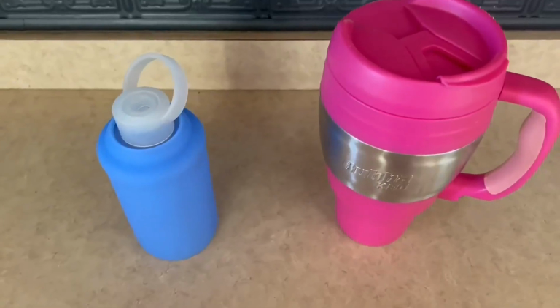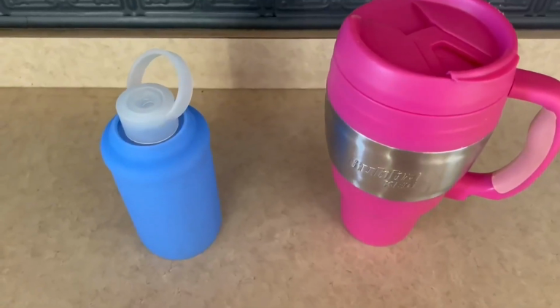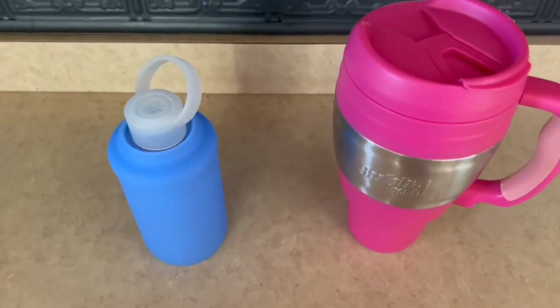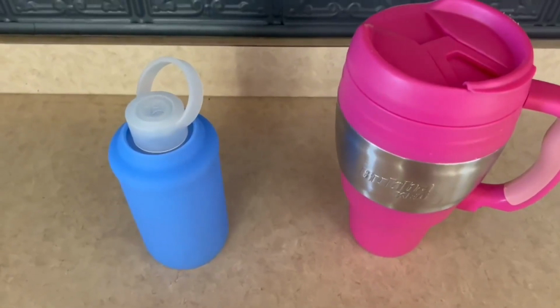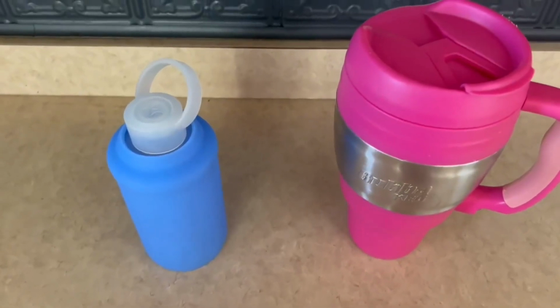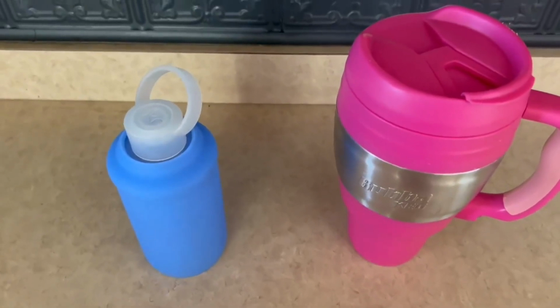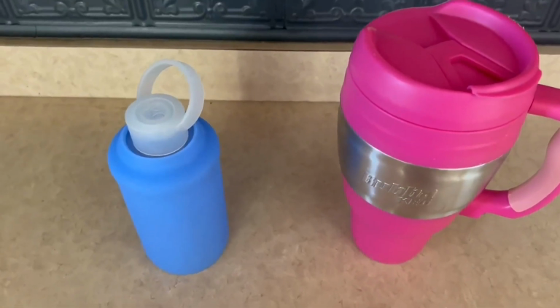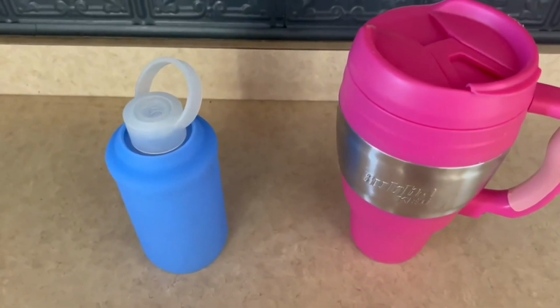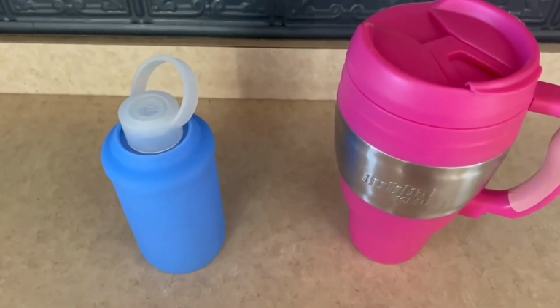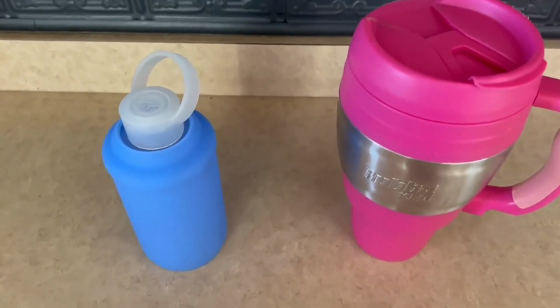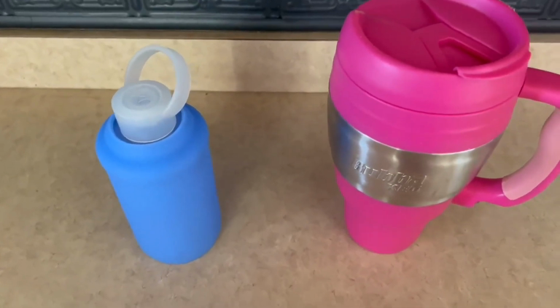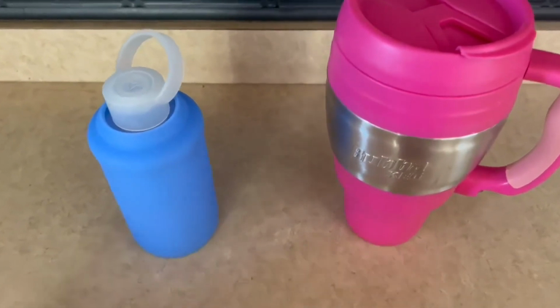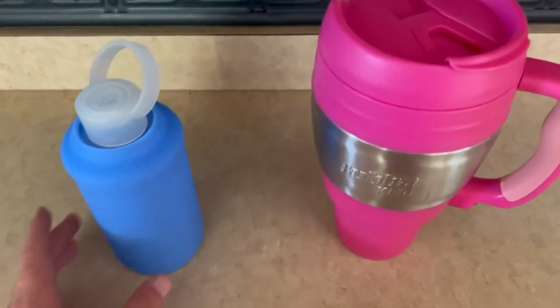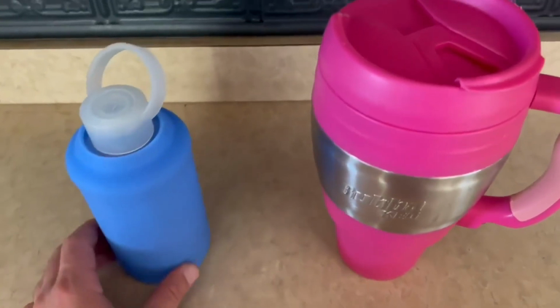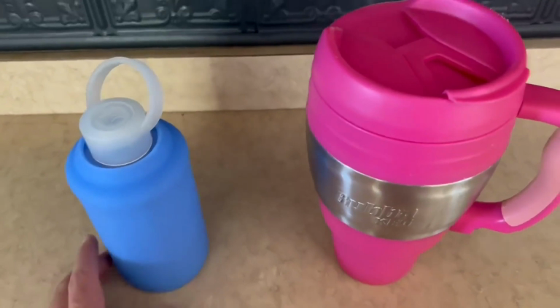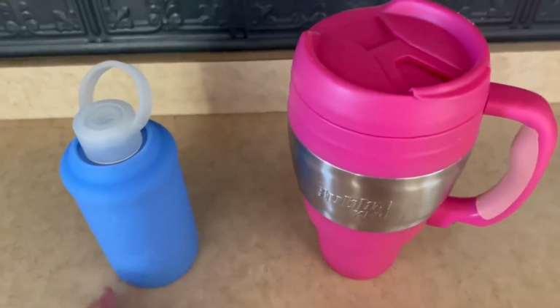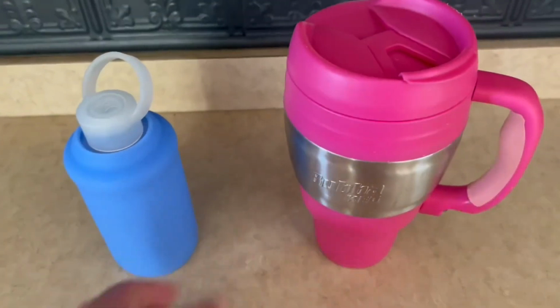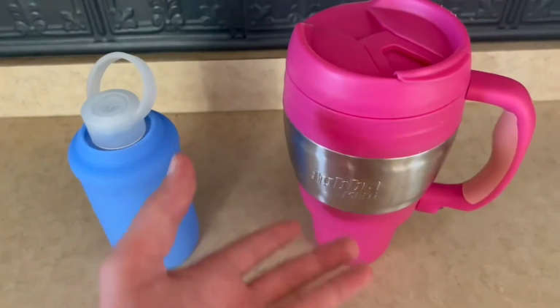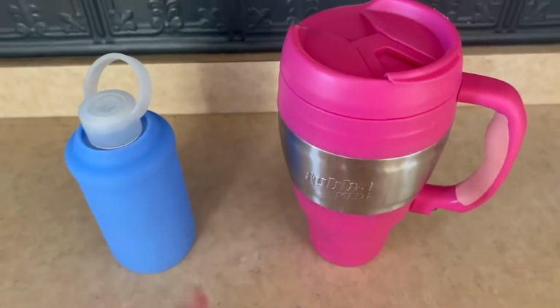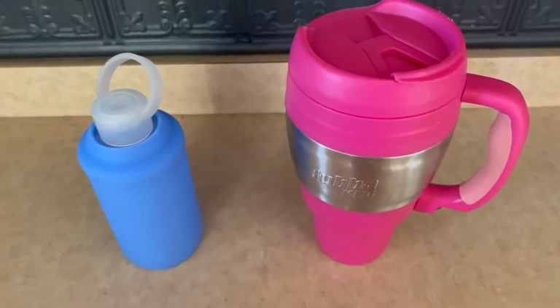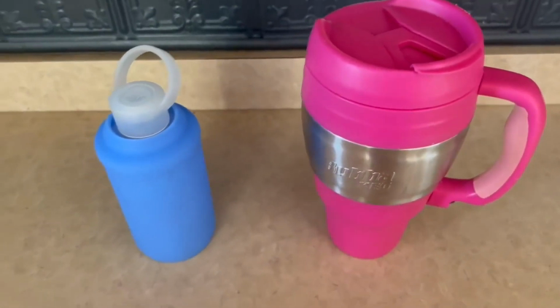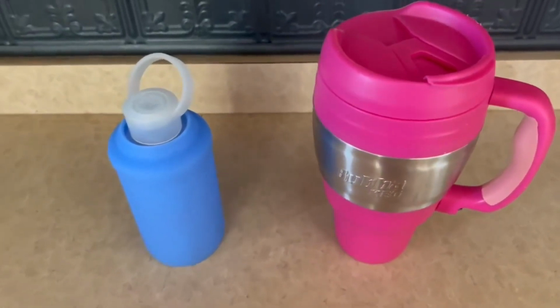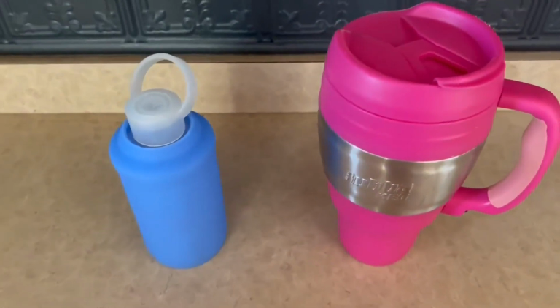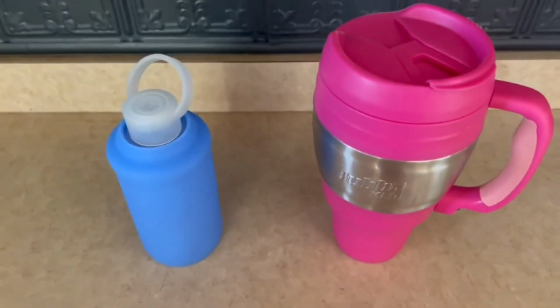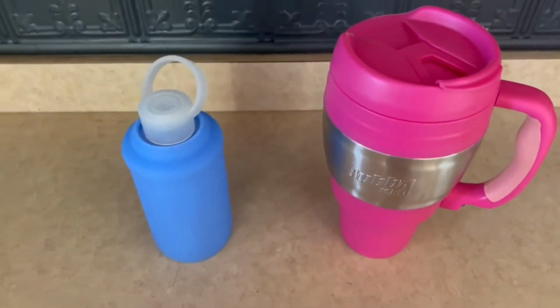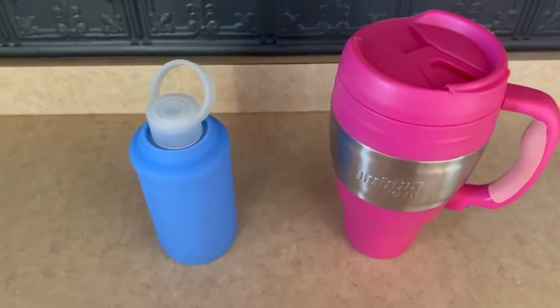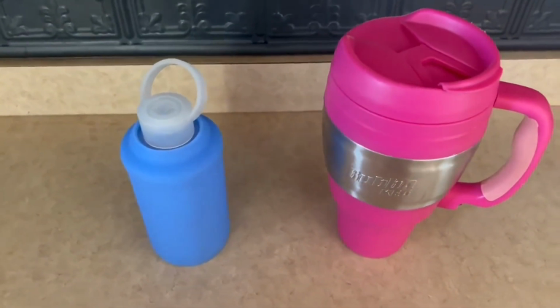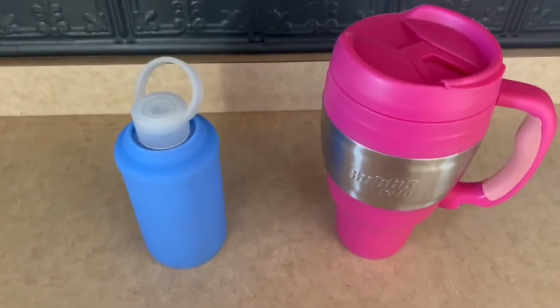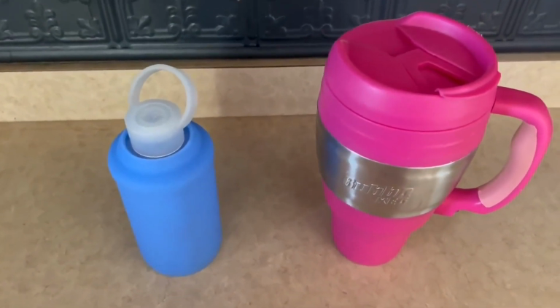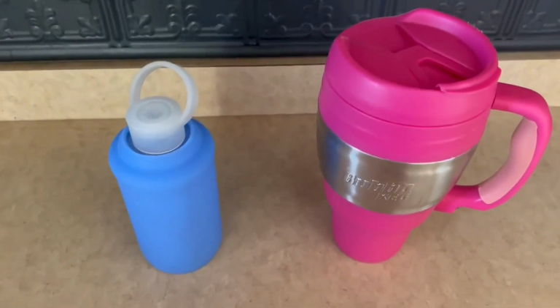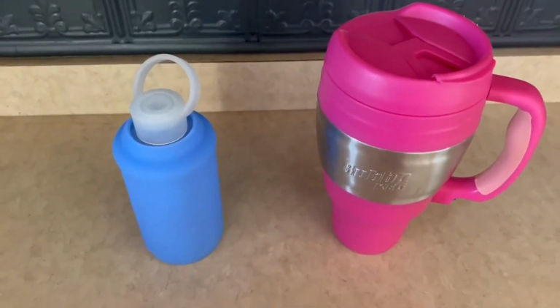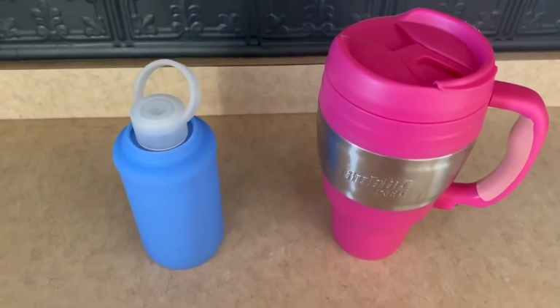Hello guys, so today I'm going to be doing a comparison video on the BKR water bottle and the Bubba water bottle right here. So I've had these two for quite a long time now, and I've absolutely loved them both.